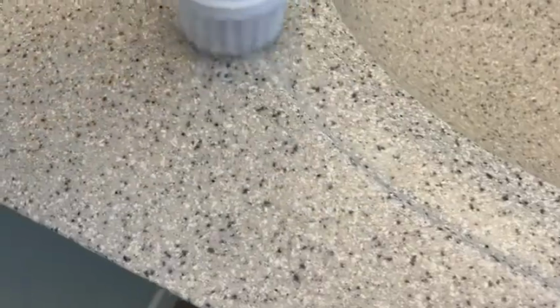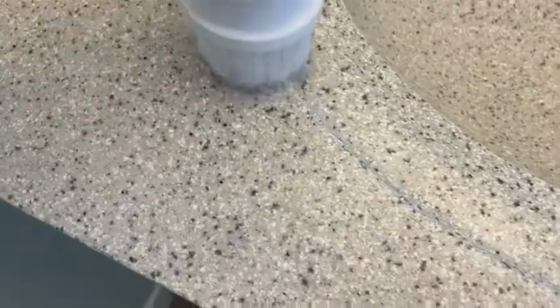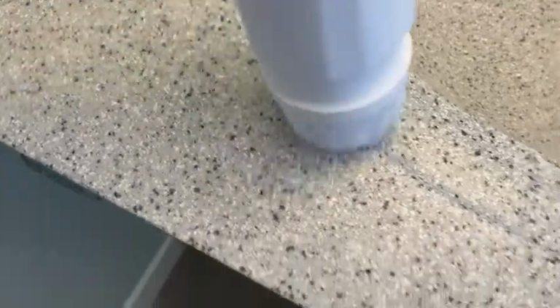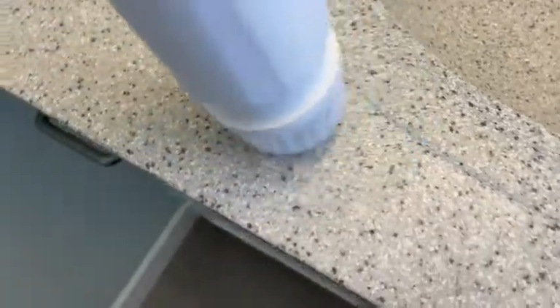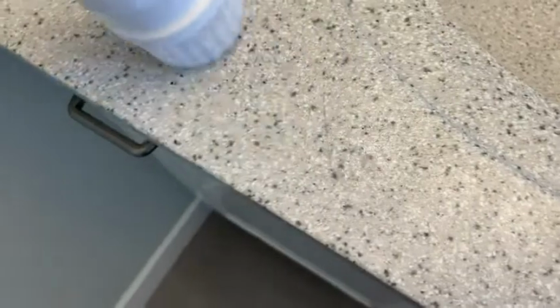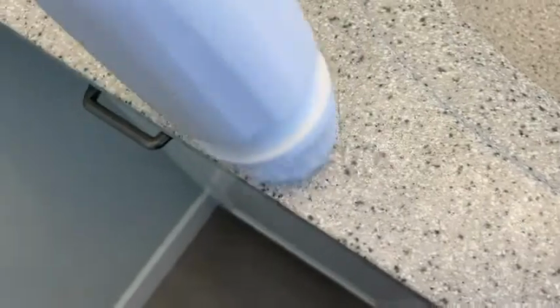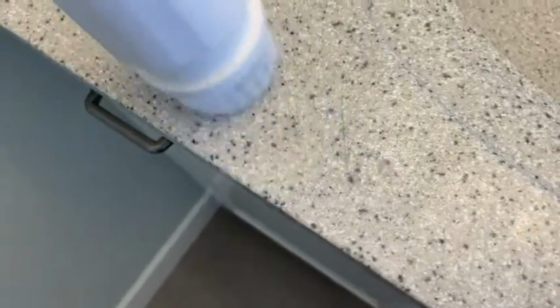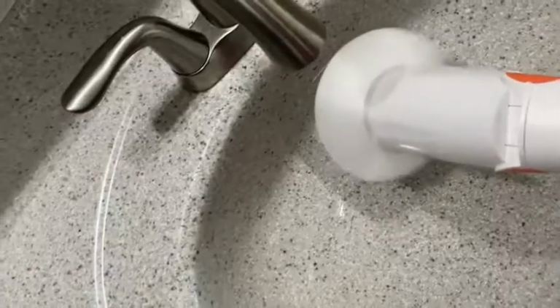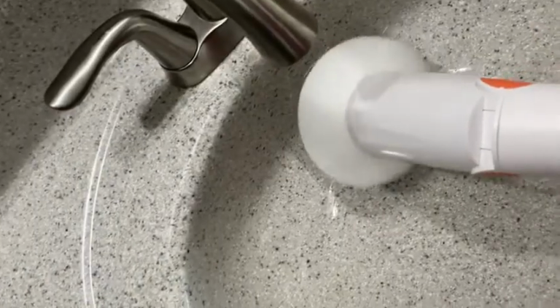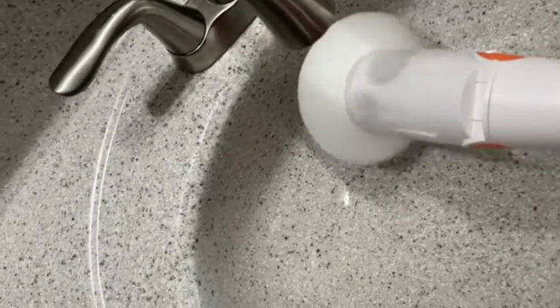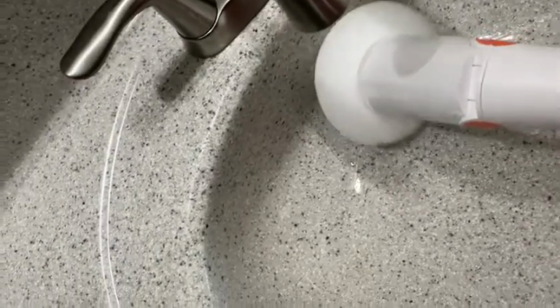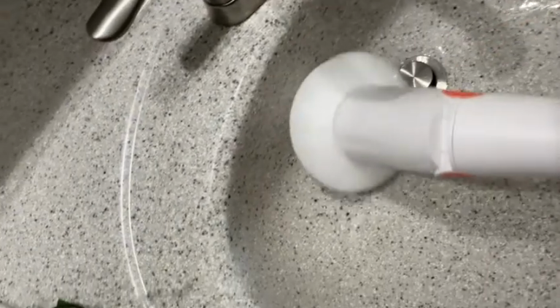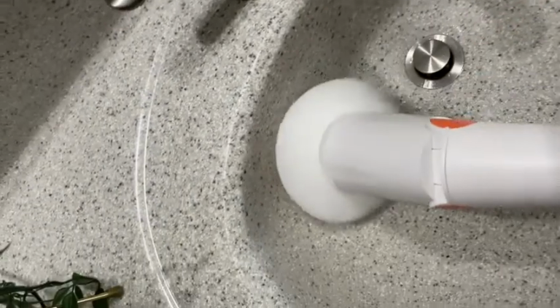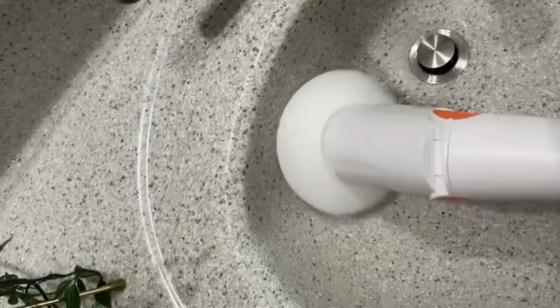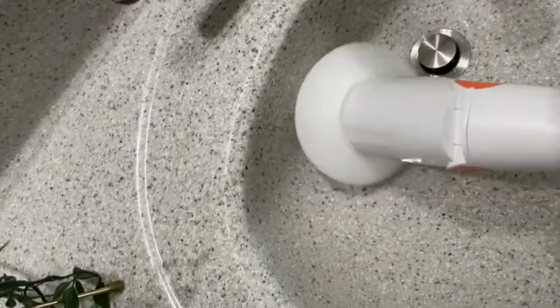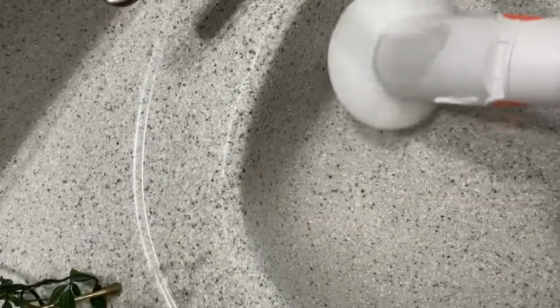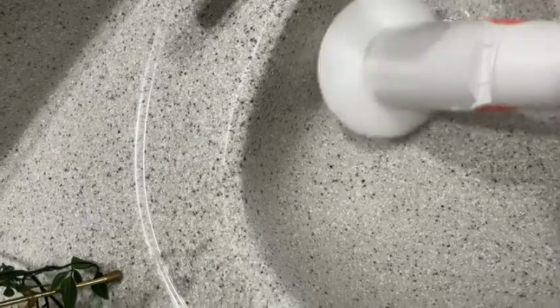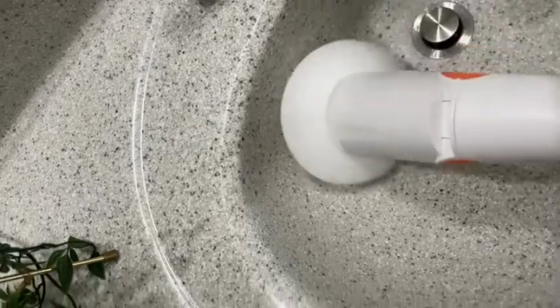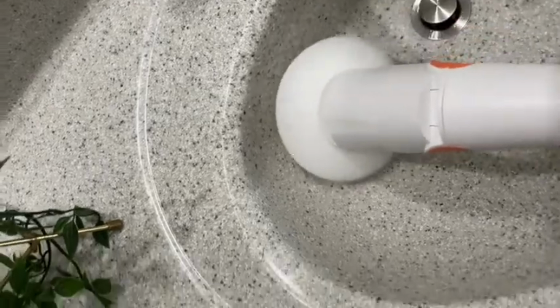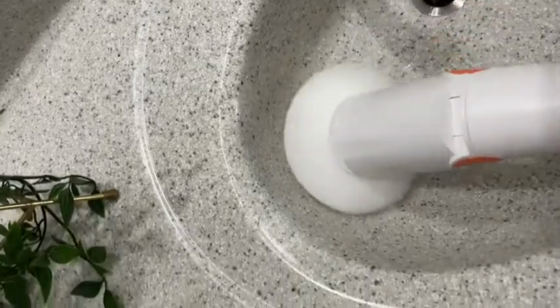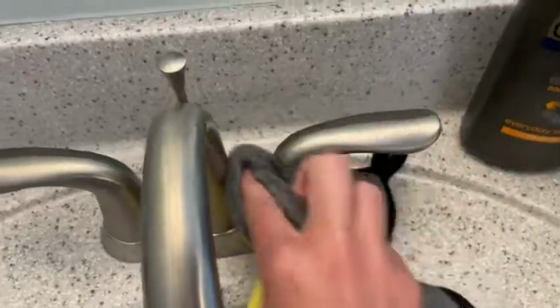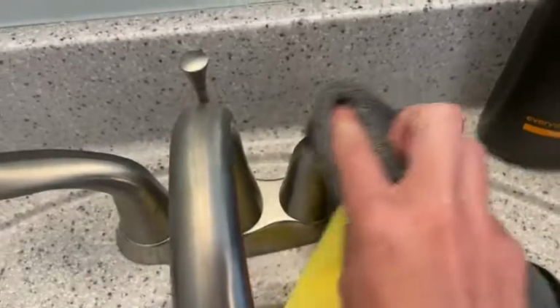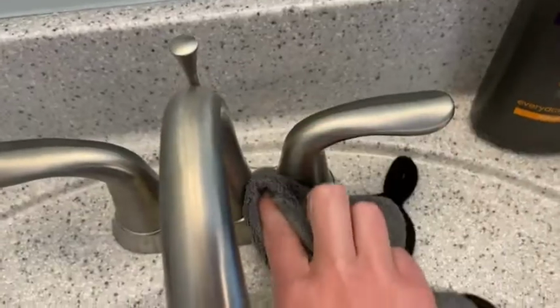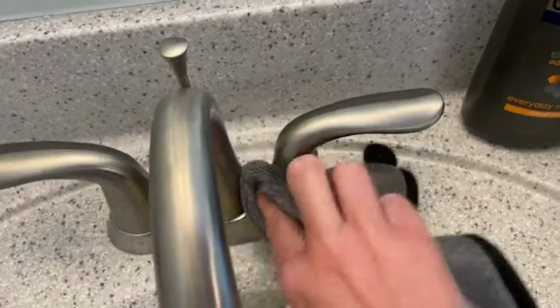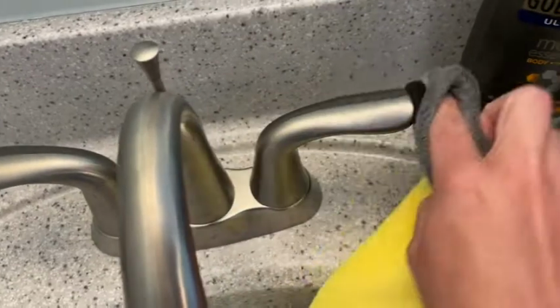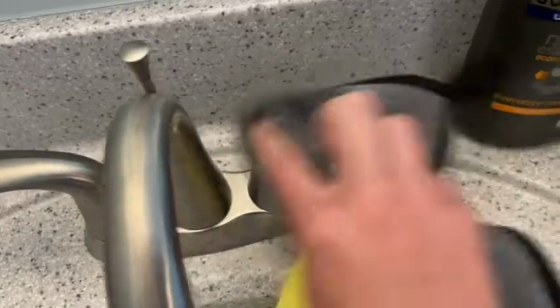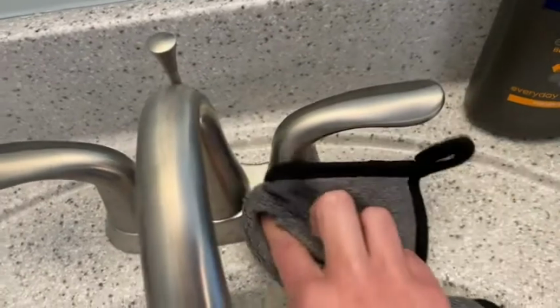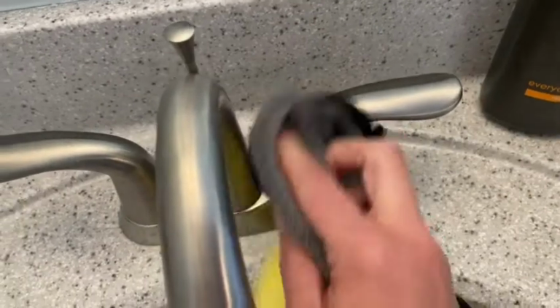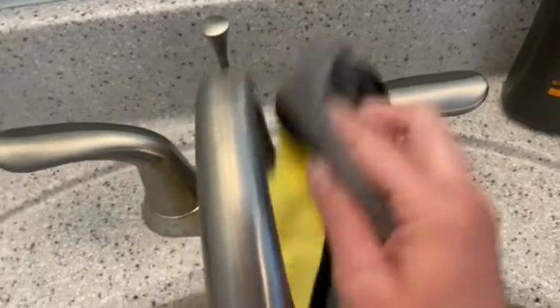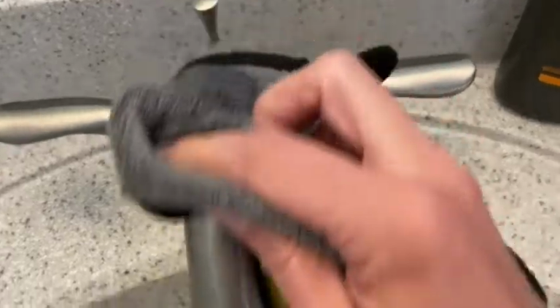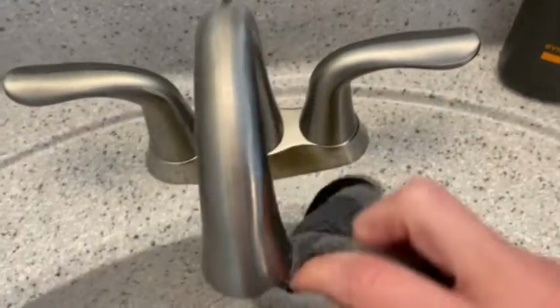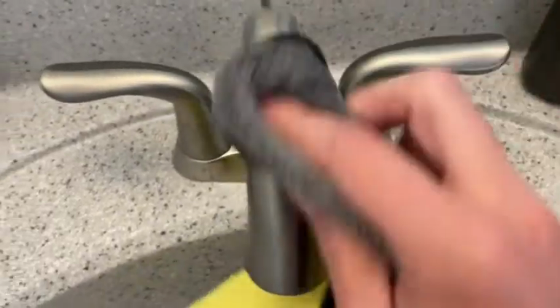You also have a smaller flat brush, which I like for sink tops or countertops, and then a rounded brush which I like to use in tub surrounds or in sinks. They also give you a microfiber cloth to polish and clean.